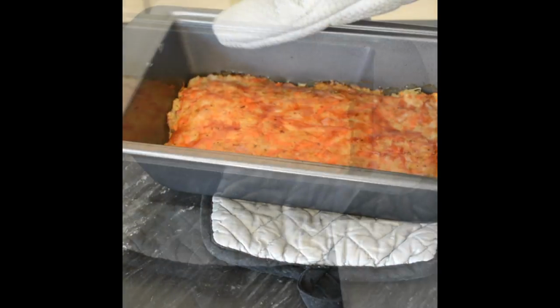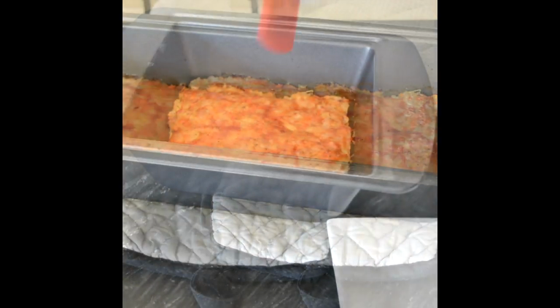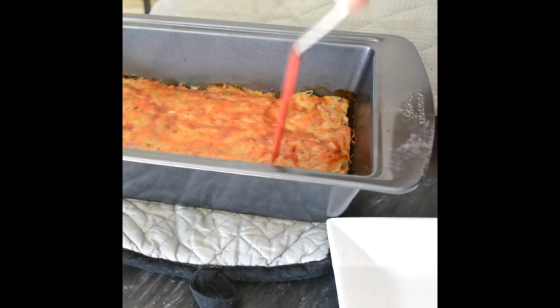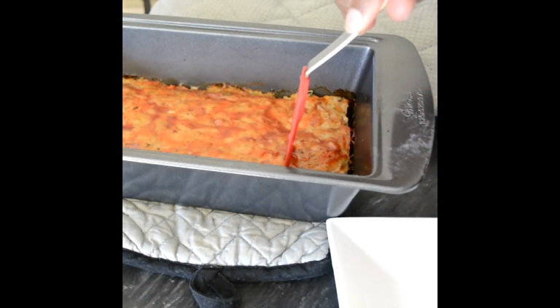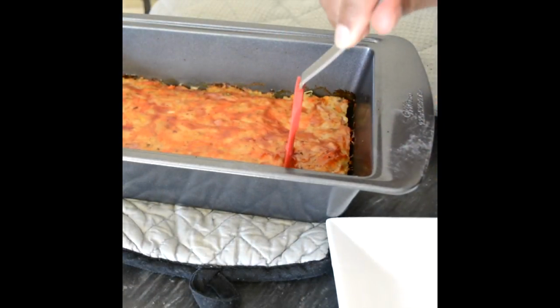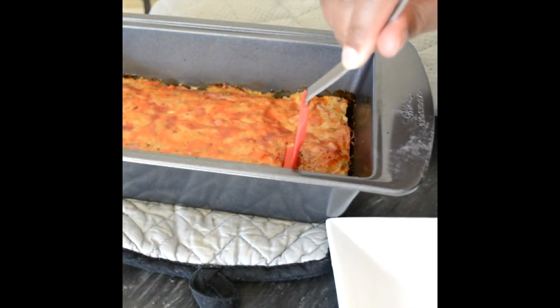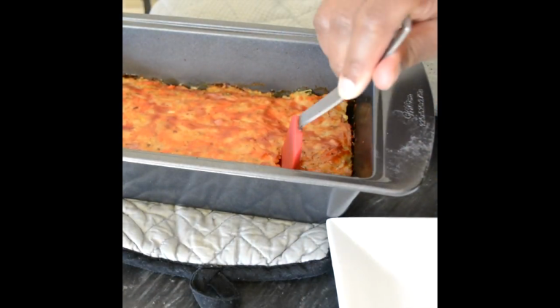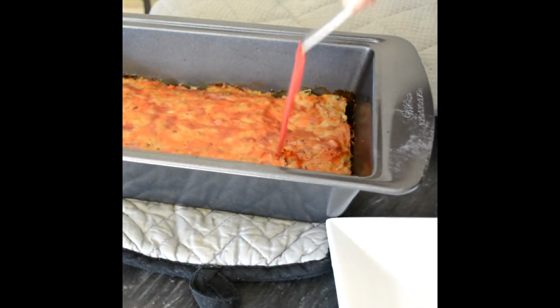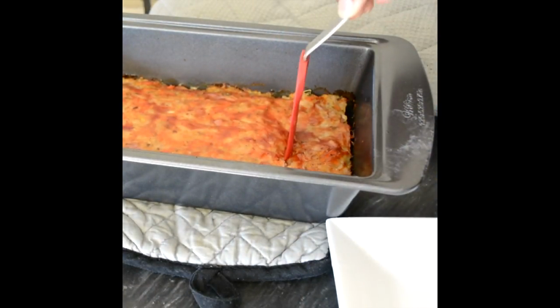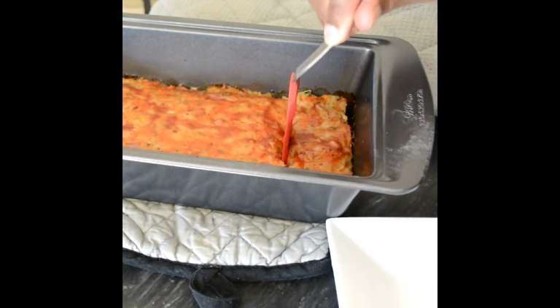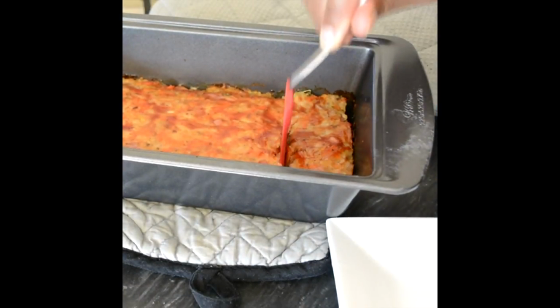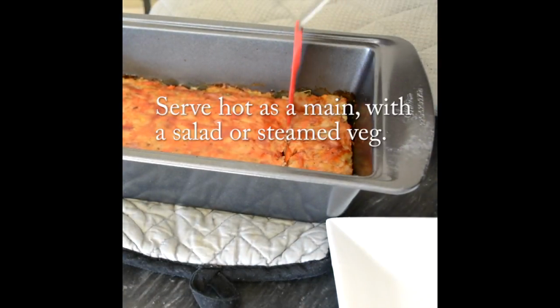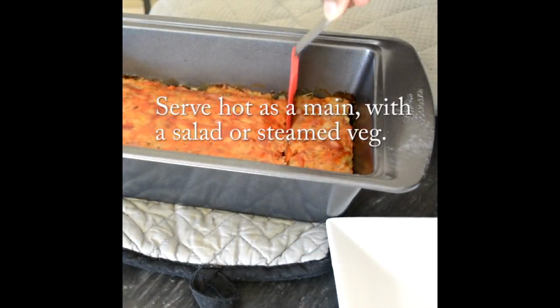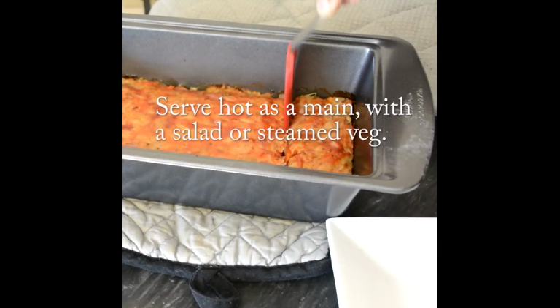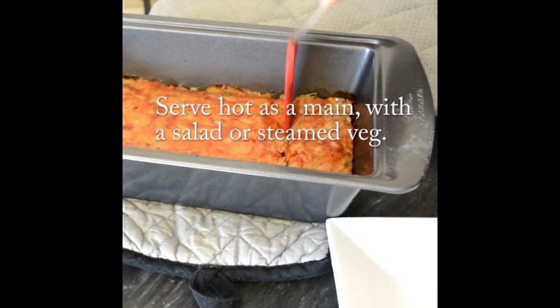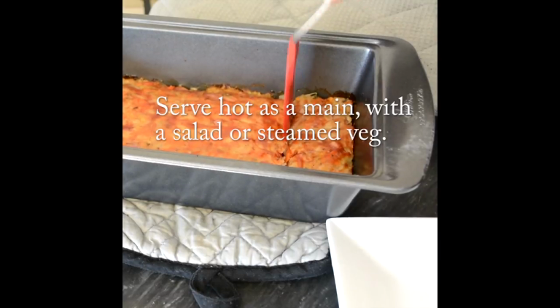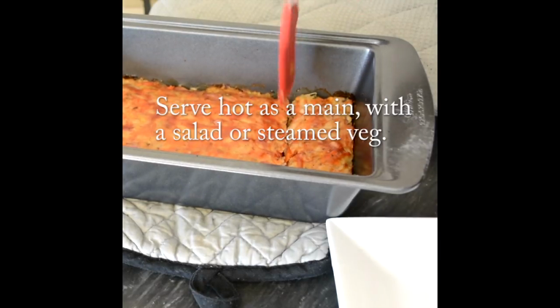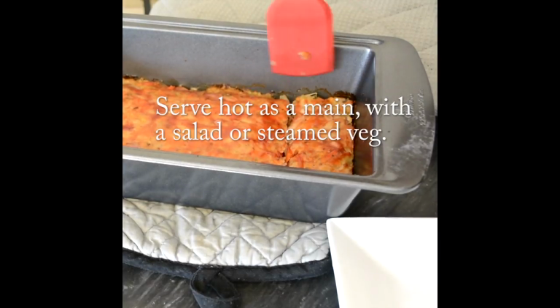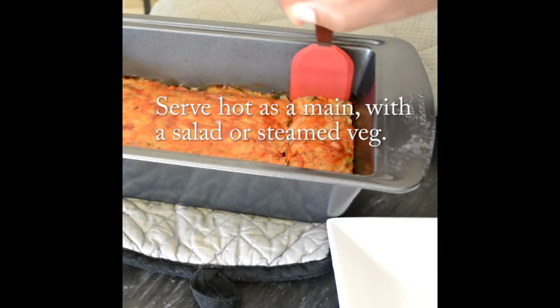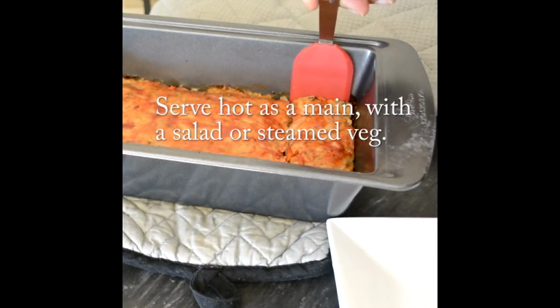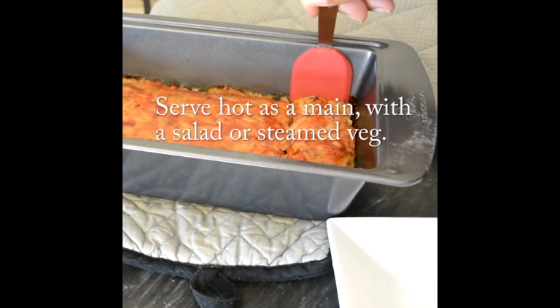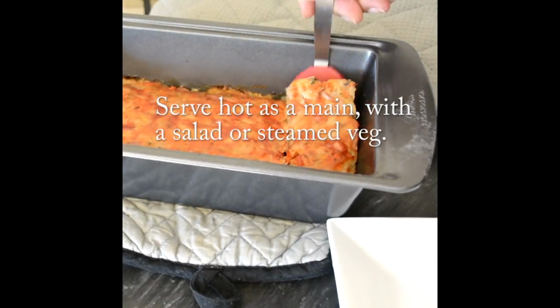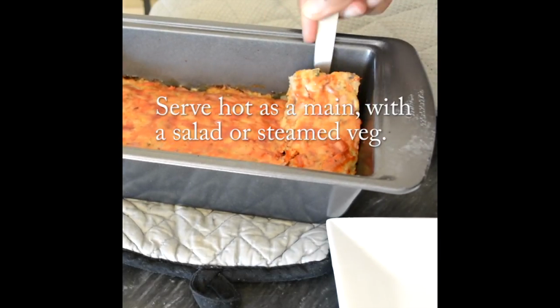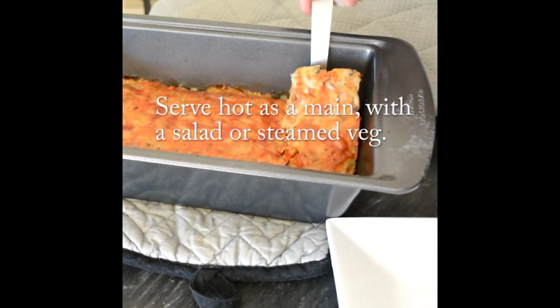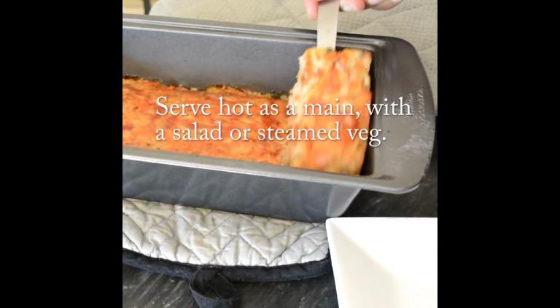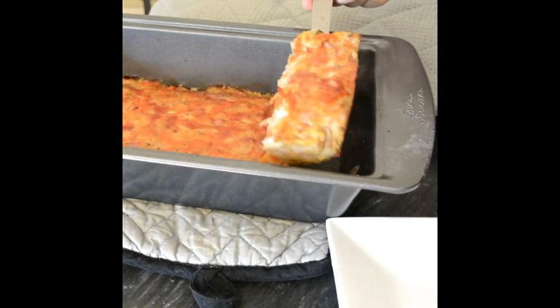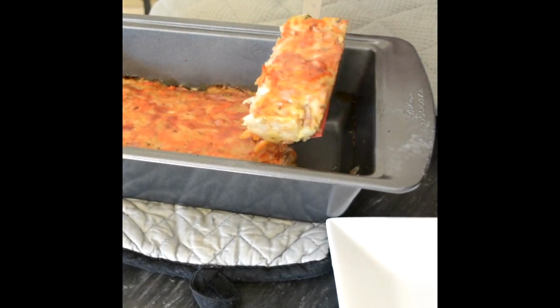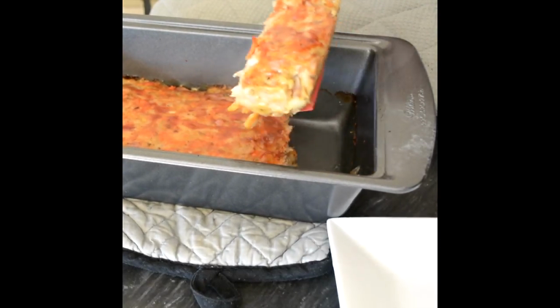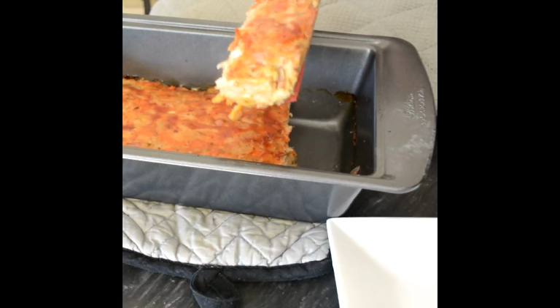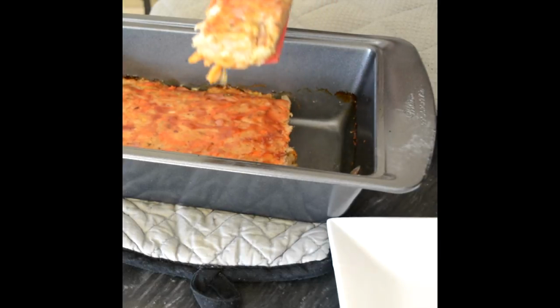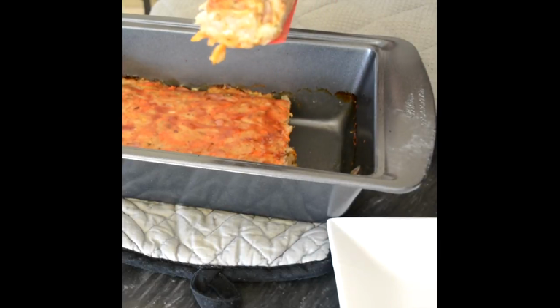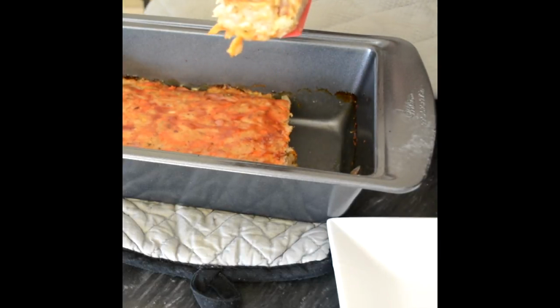And that is it — that is part of dinner ready! You can serve this with a side salad, some steamed vegetables, some potatoes, mashed potatoes, baked potatoes, some rice, or even some pasta.